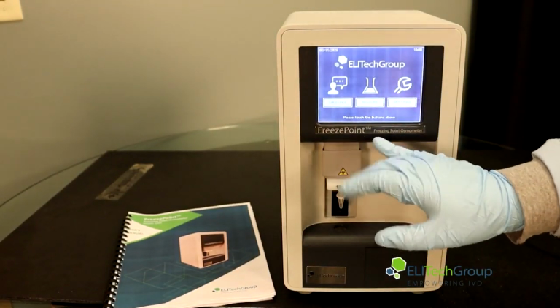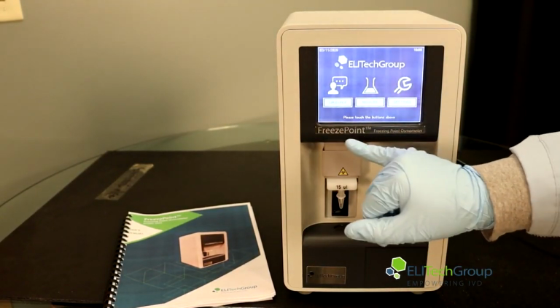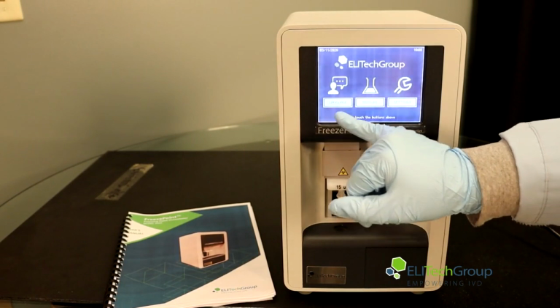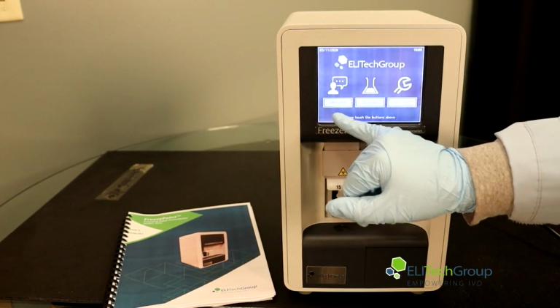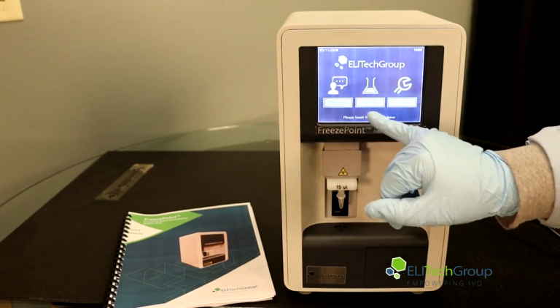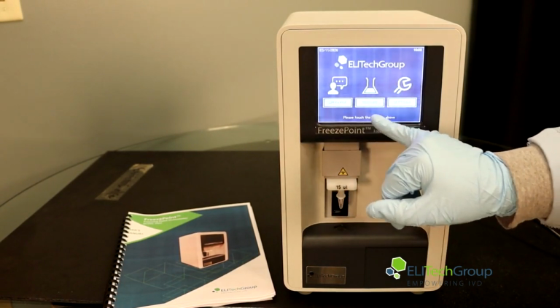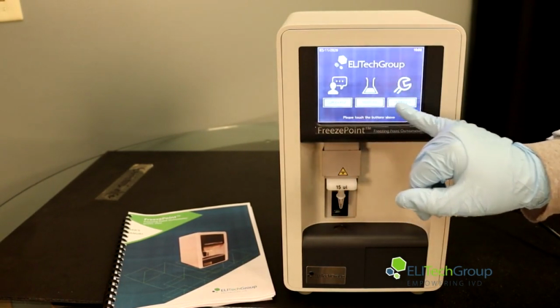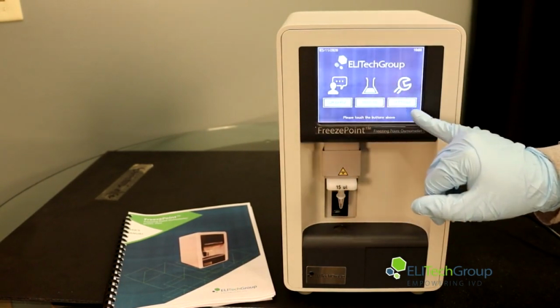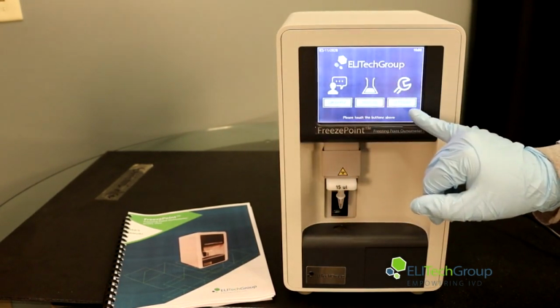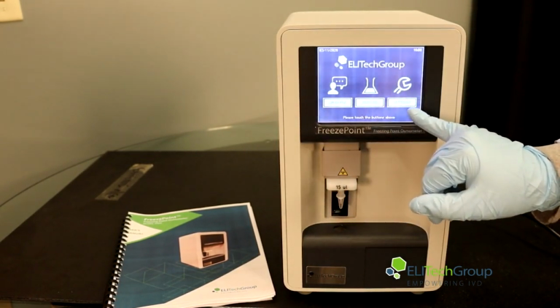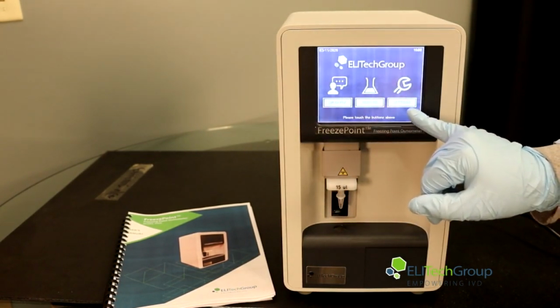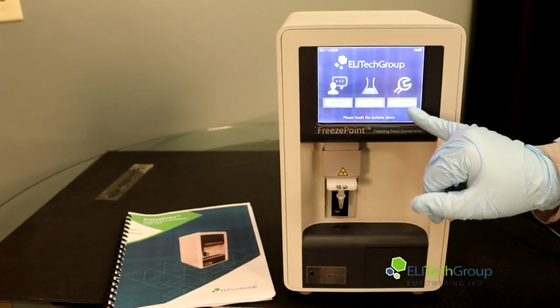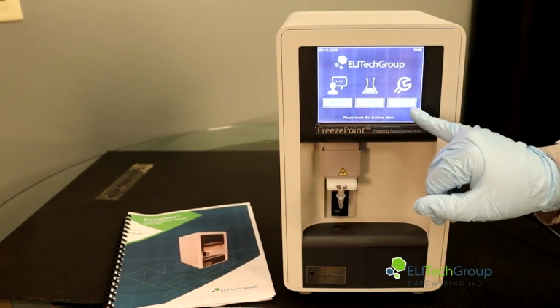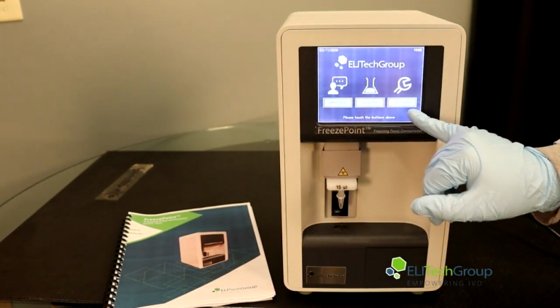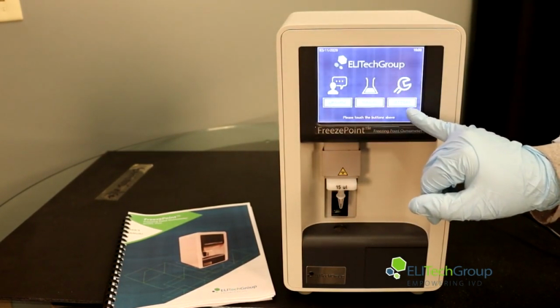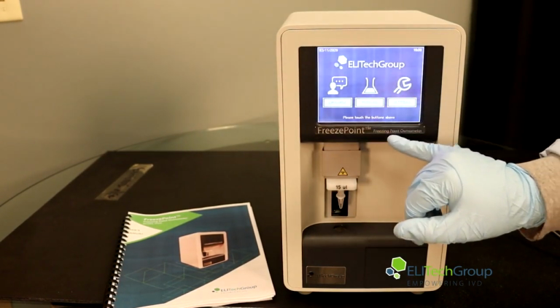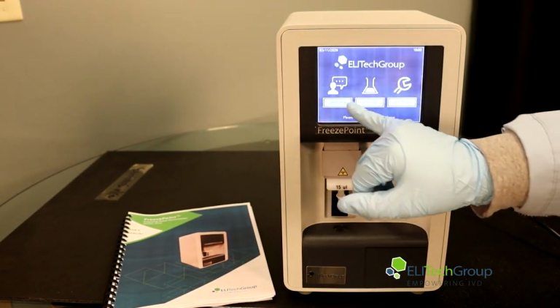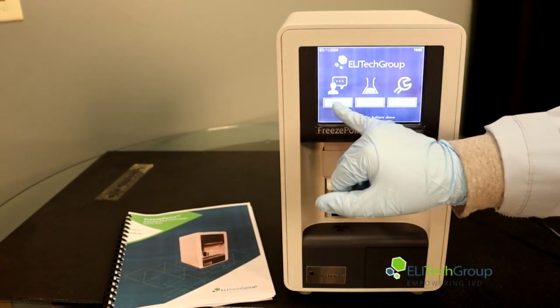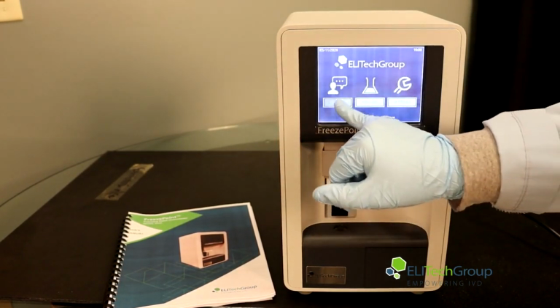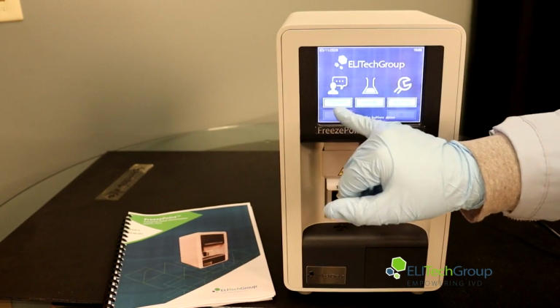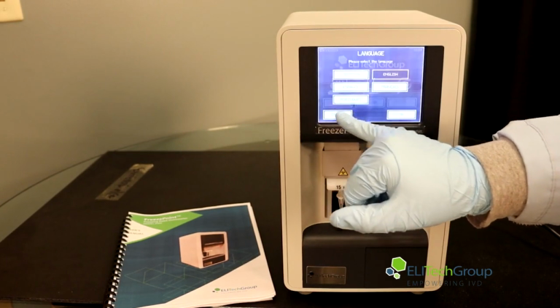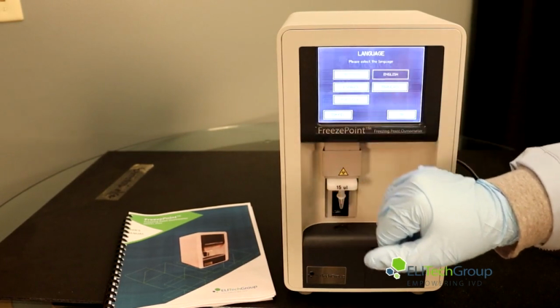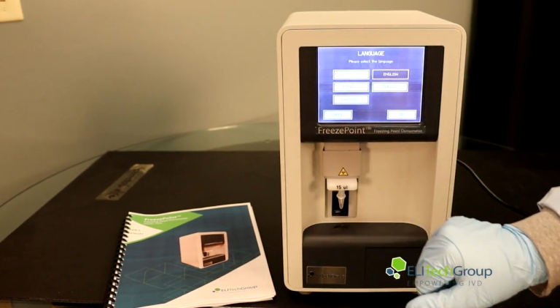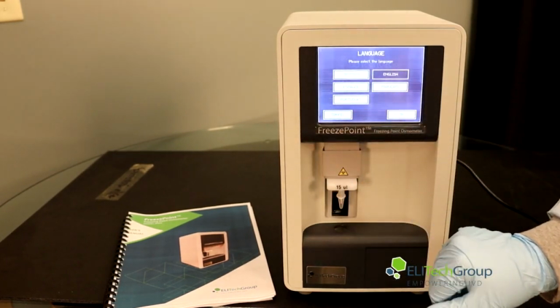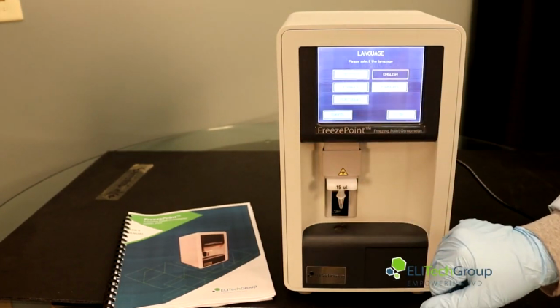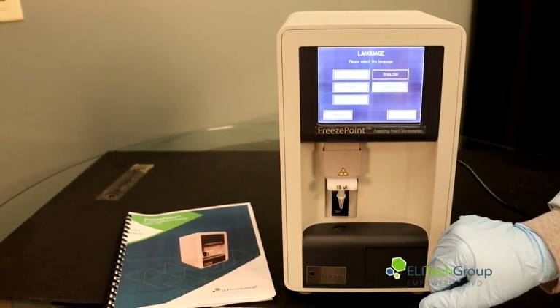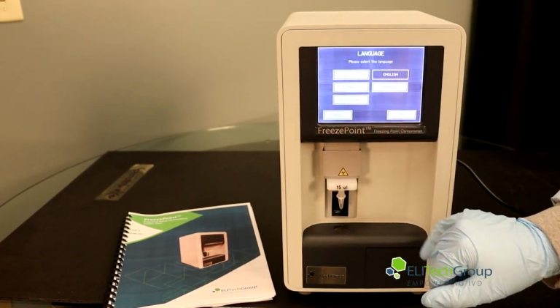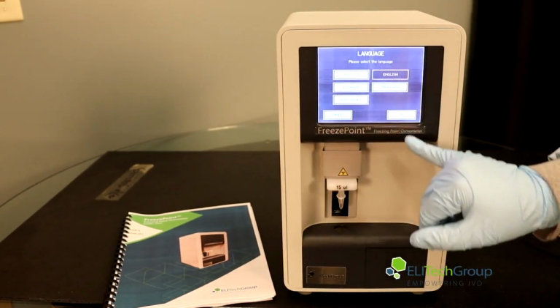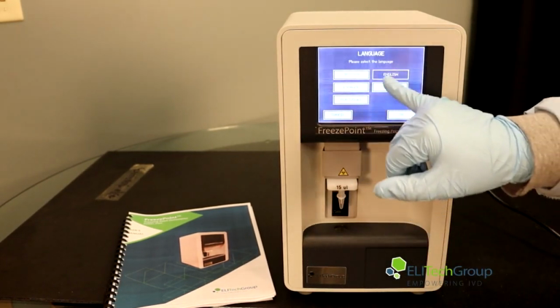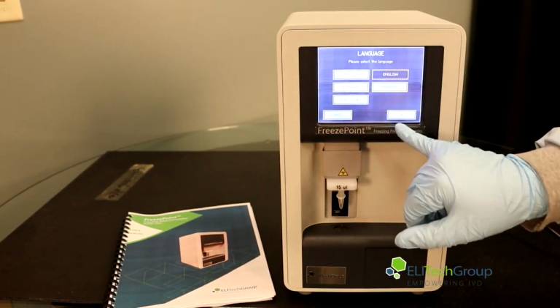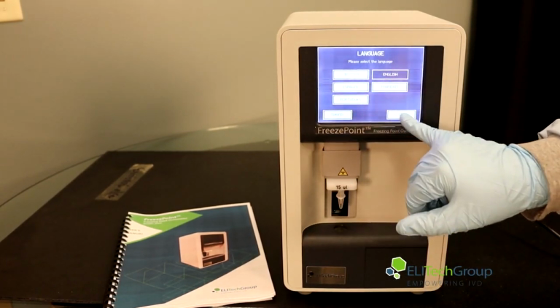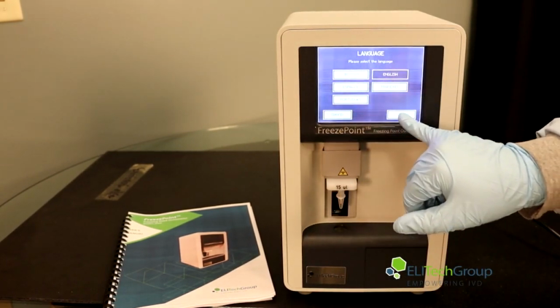This will be the home screen. Here you will have language, measure, and settings as the three options that come up. We'll go into language first — you will have five options to choose from. We're going to stay in English for this one.